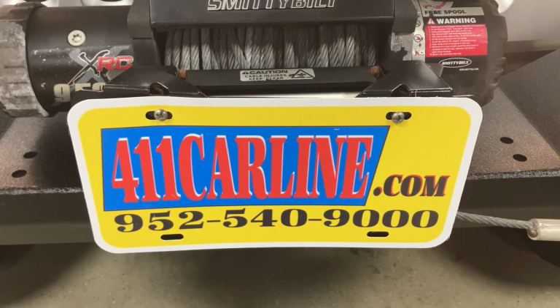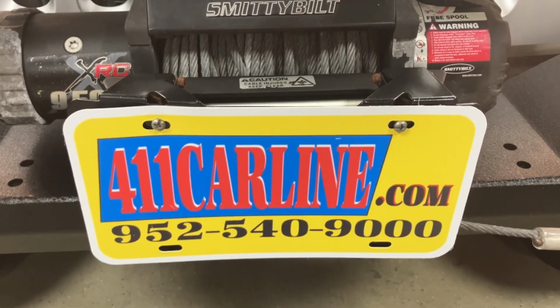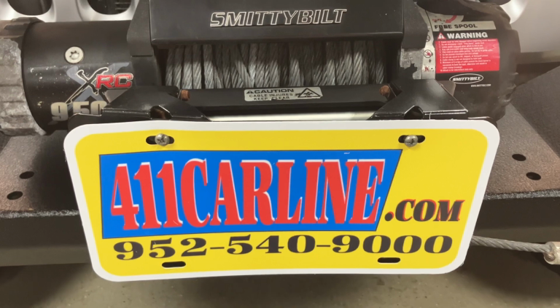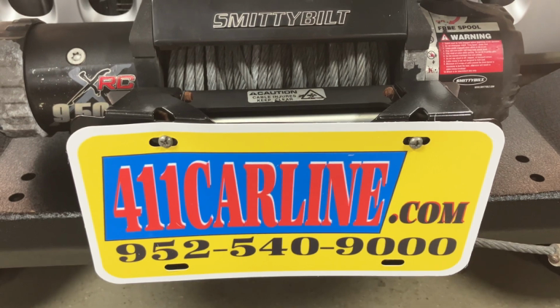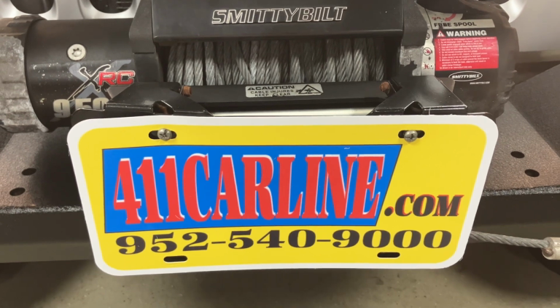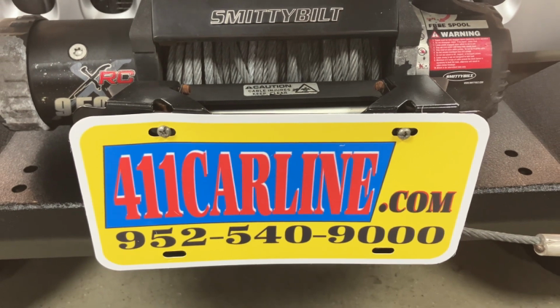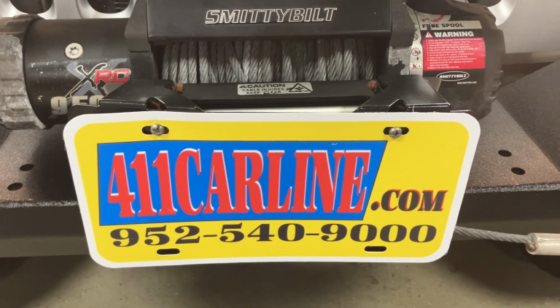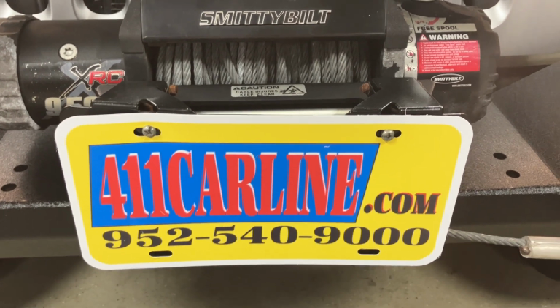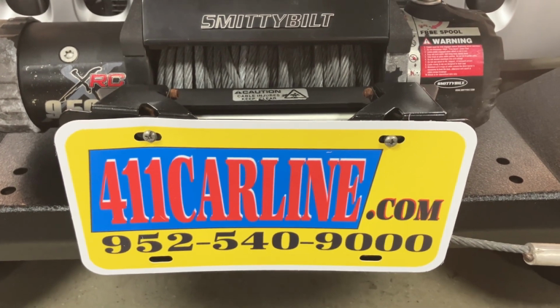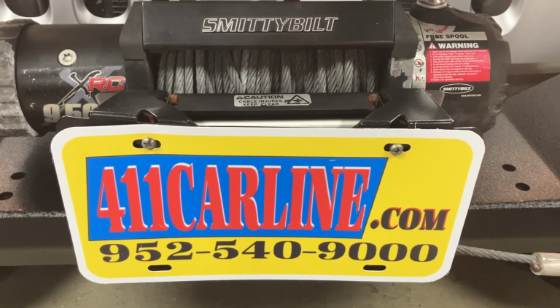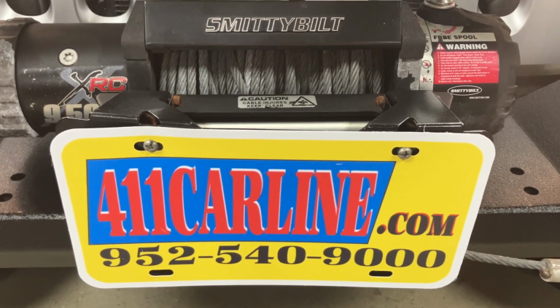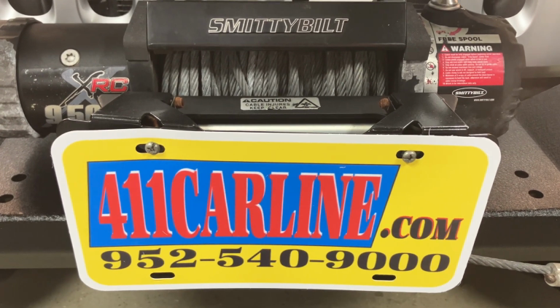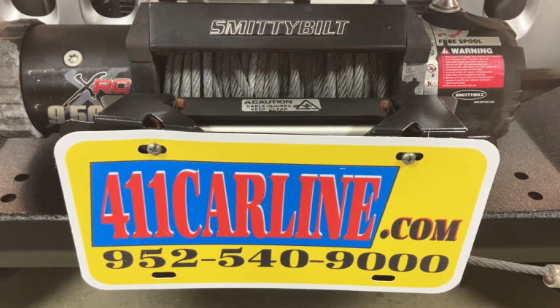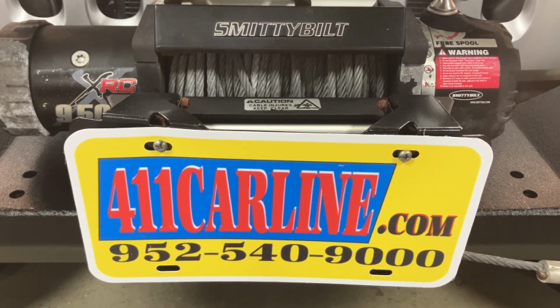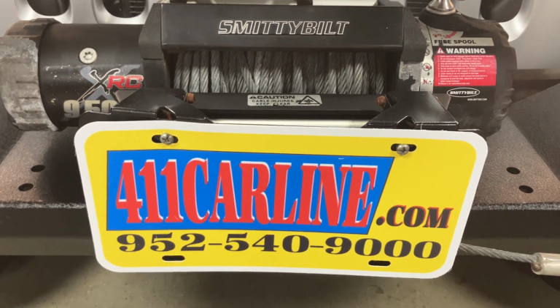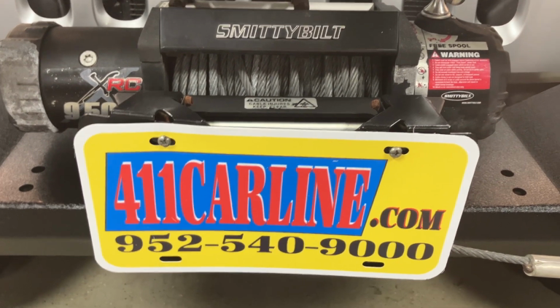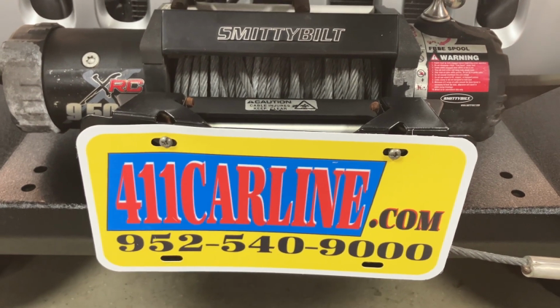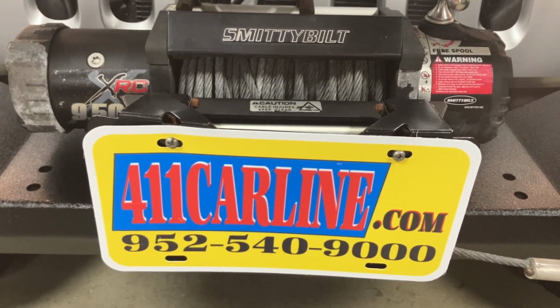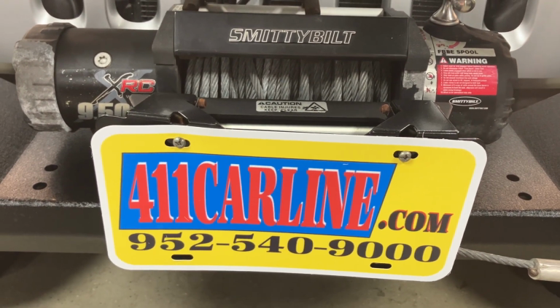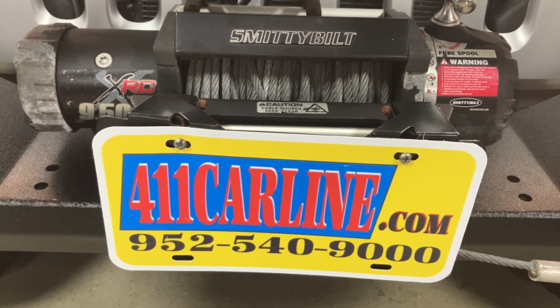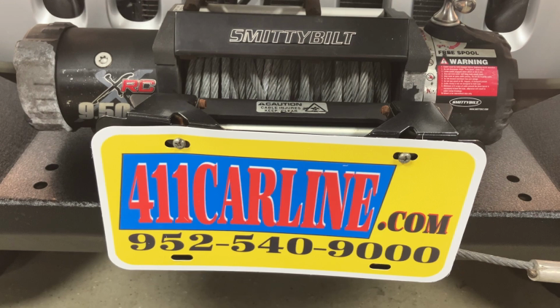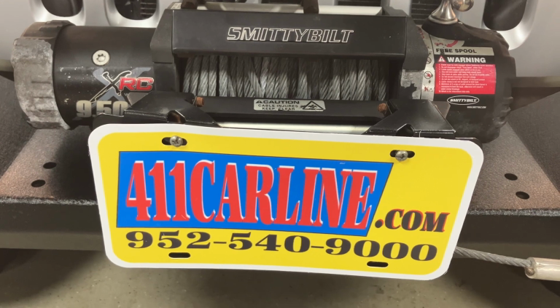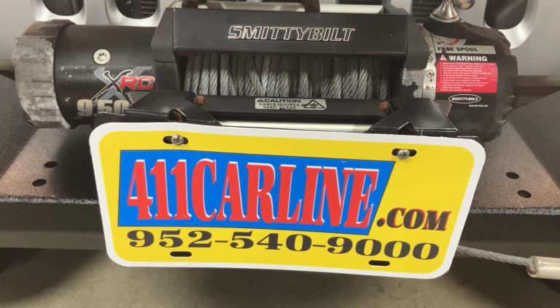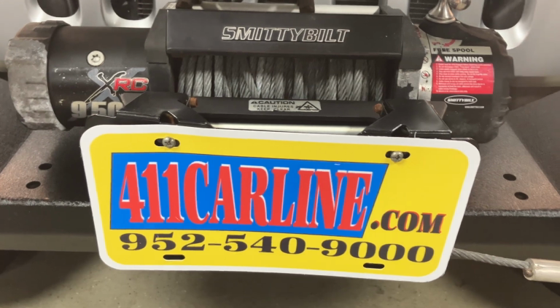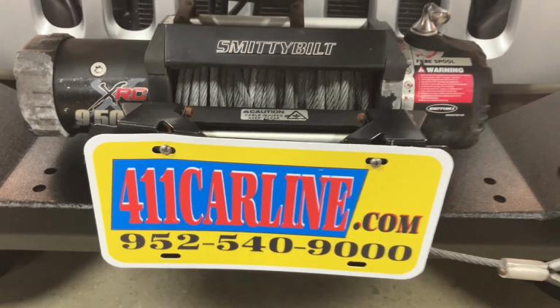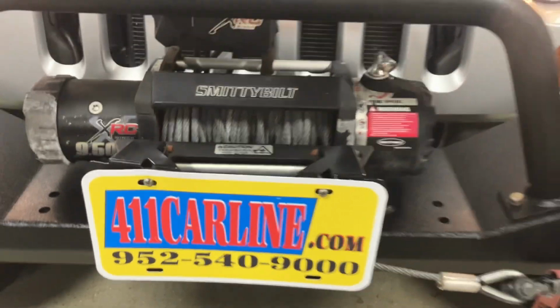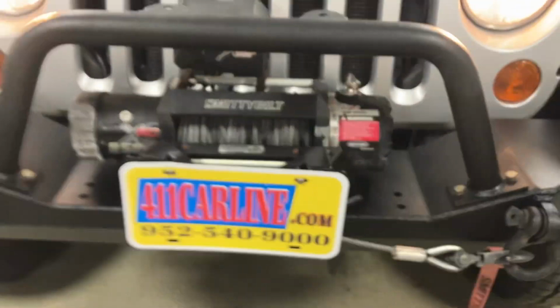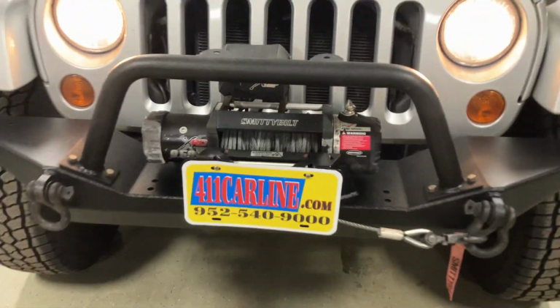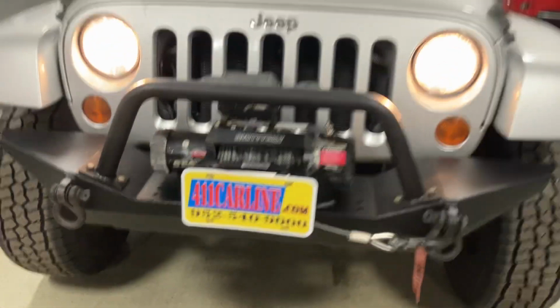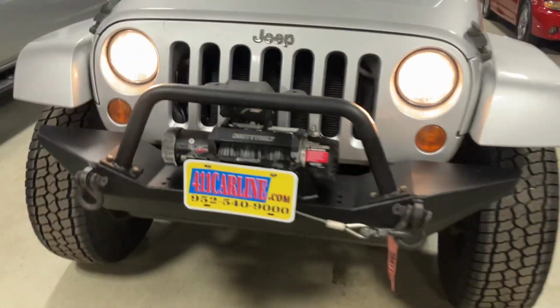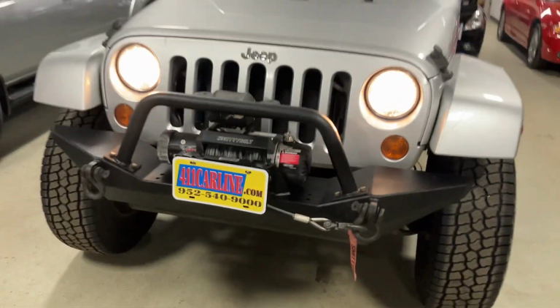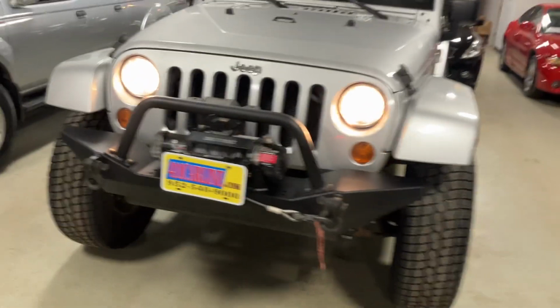Aftermarket warranties are available on all vehicles no matter the year, make, model, or miles. Just ask us about those, or it'll be stapled to the Carfax when you come in.